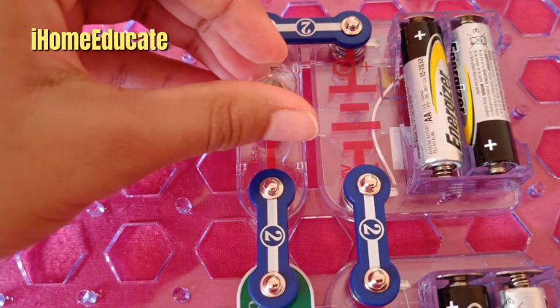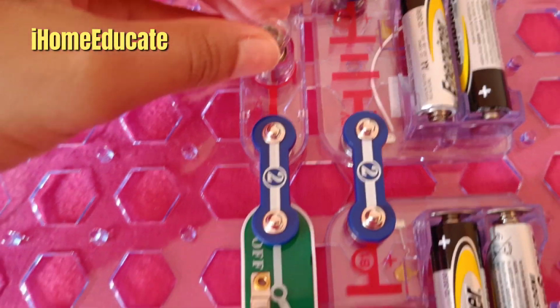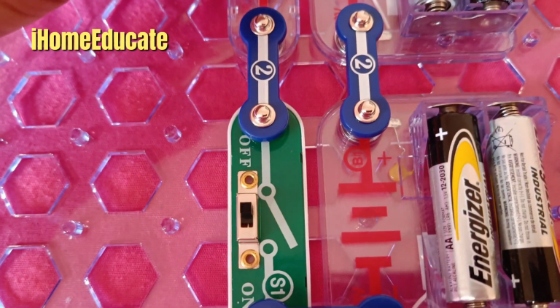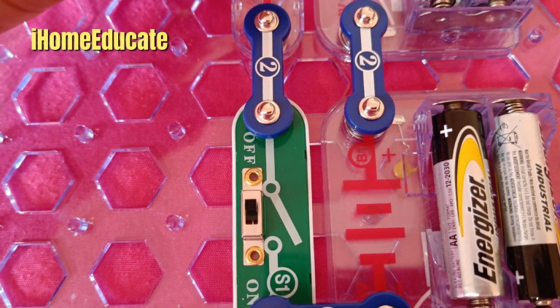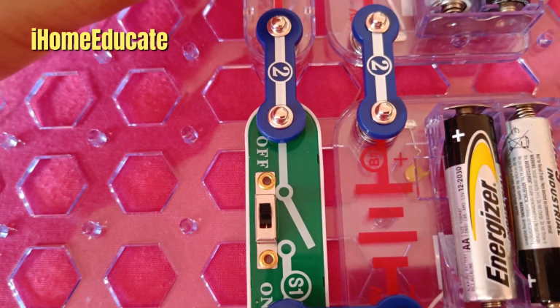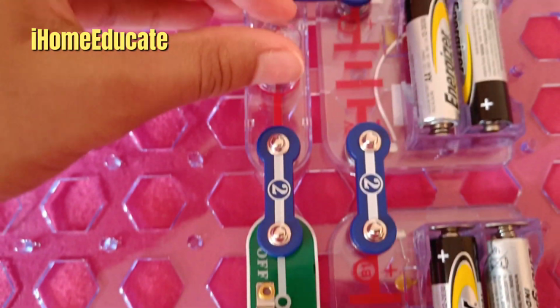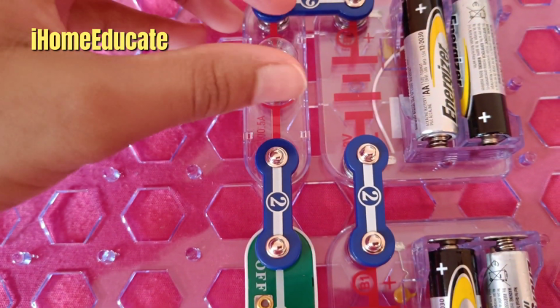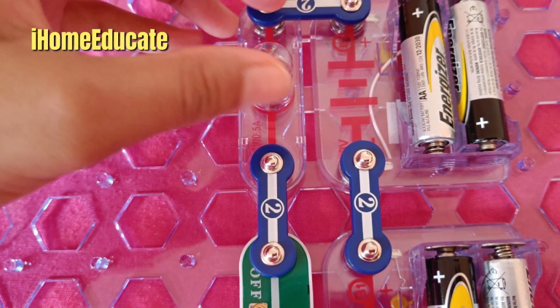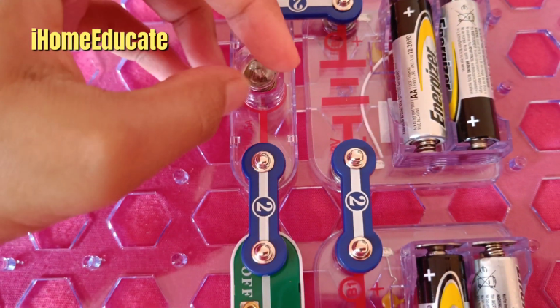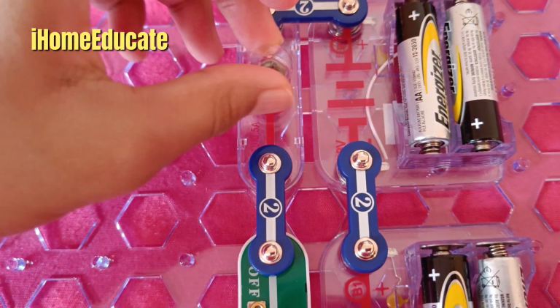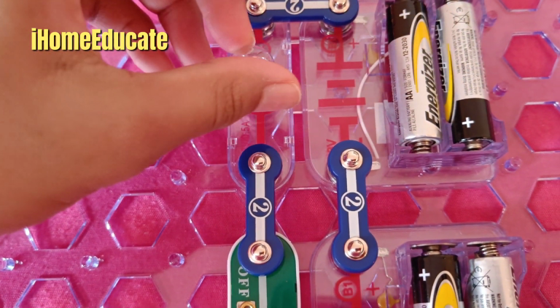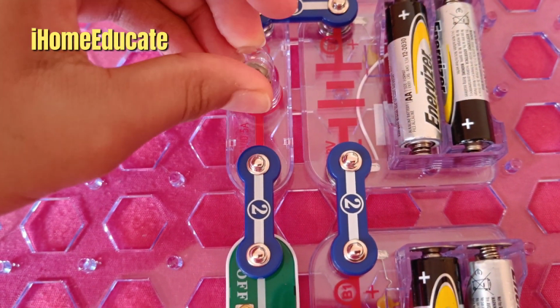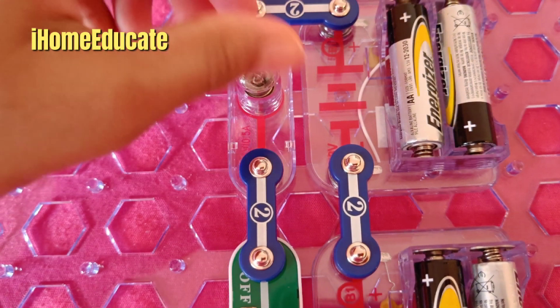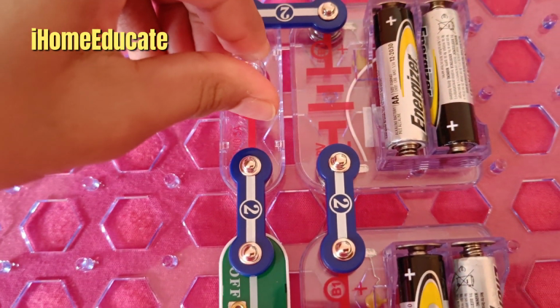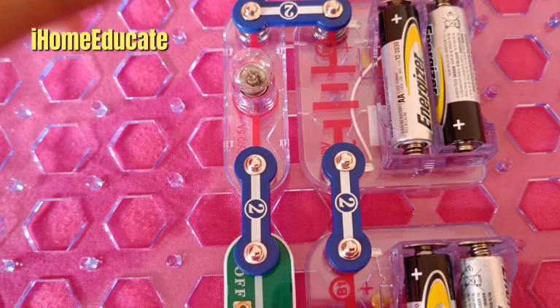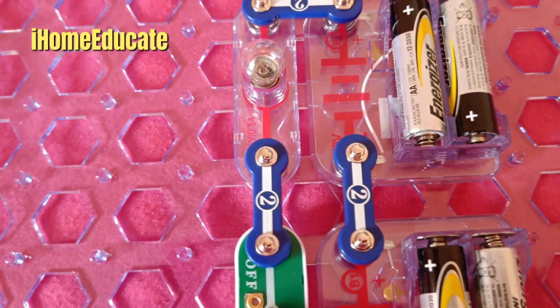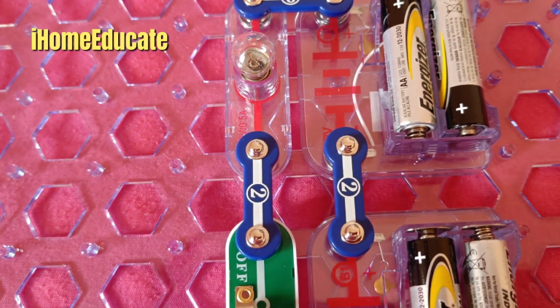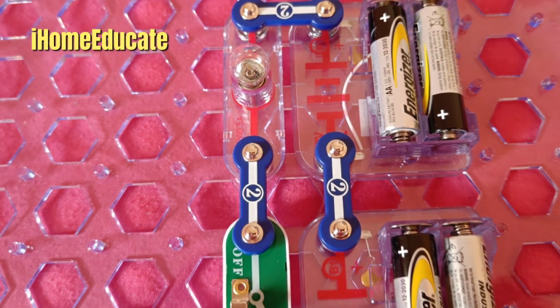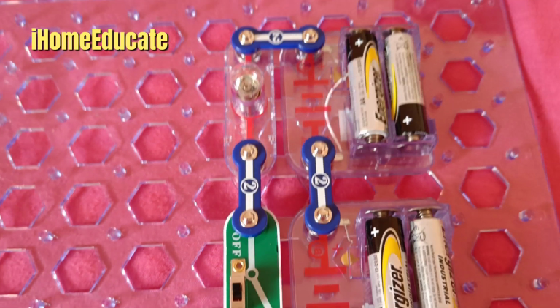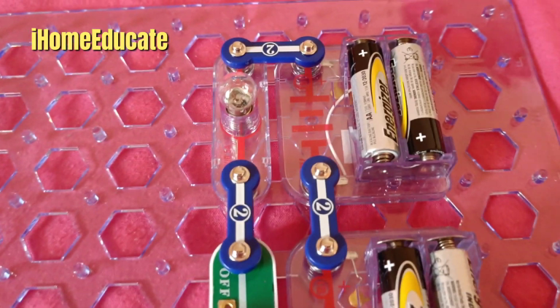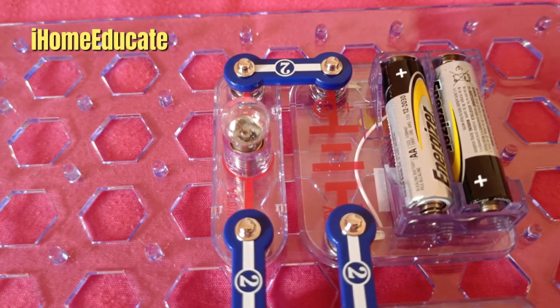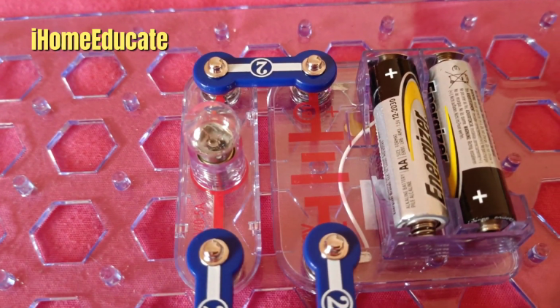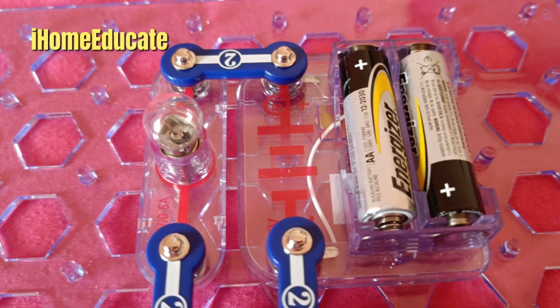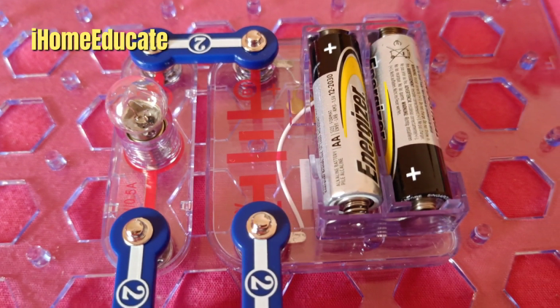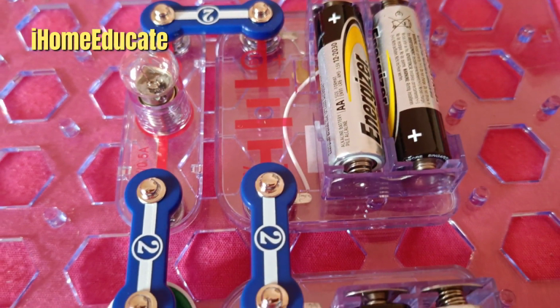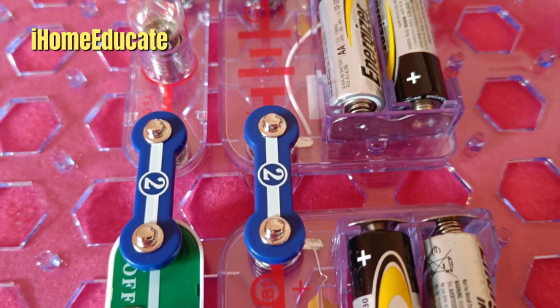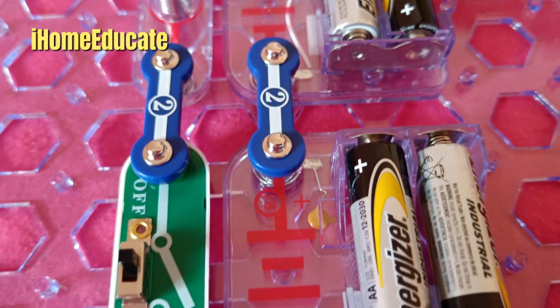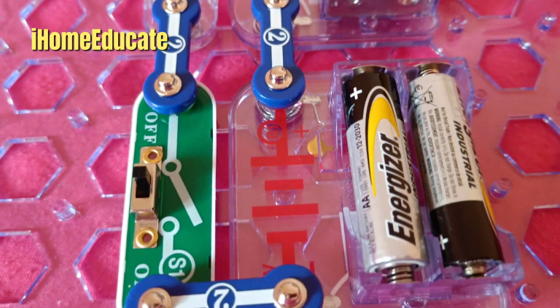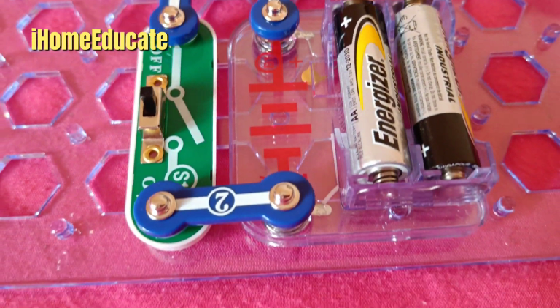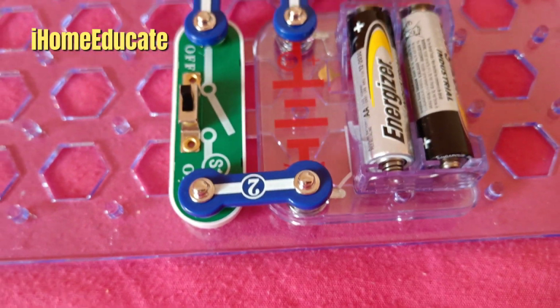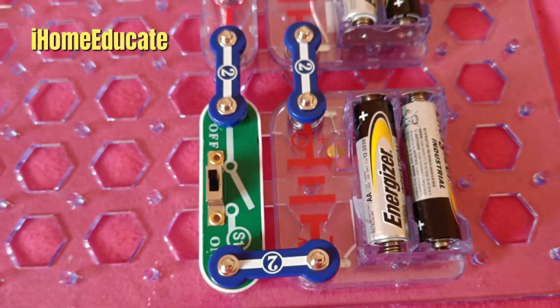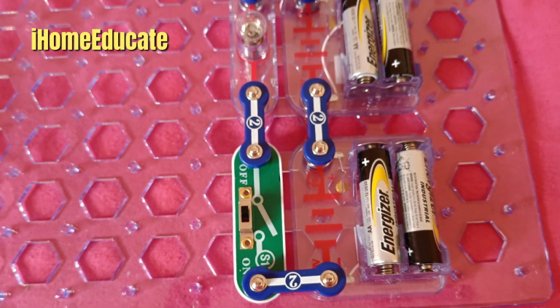Now you want to make sure this is turned off before you plug it in, or even start doing this in general. So now you have your light bulb connected, and your circuit looks exactly like this. It's ready to turn on.